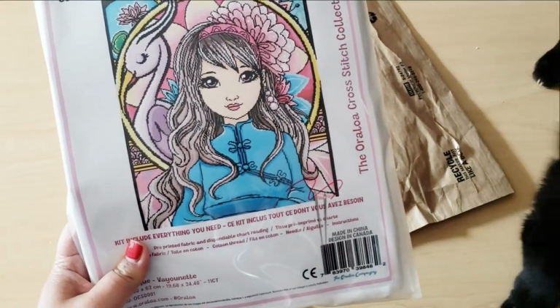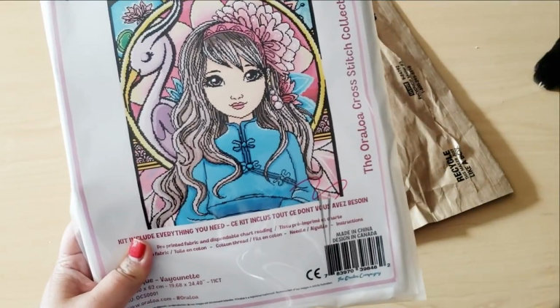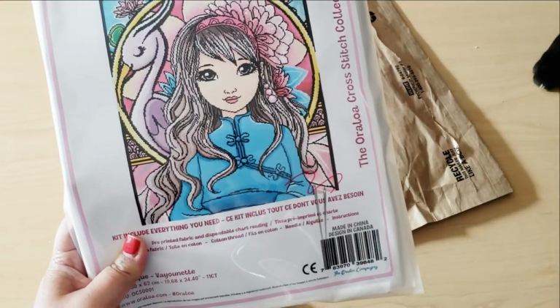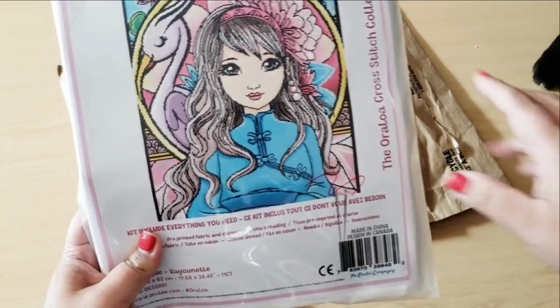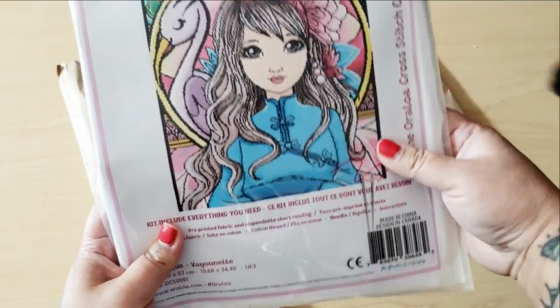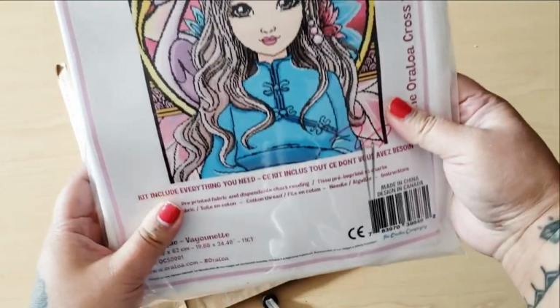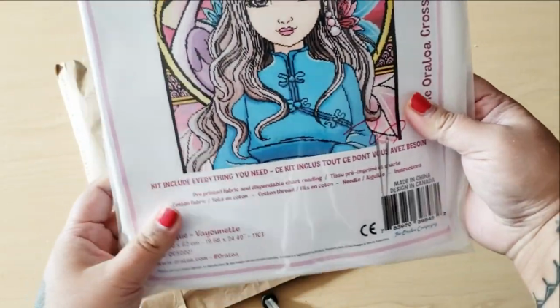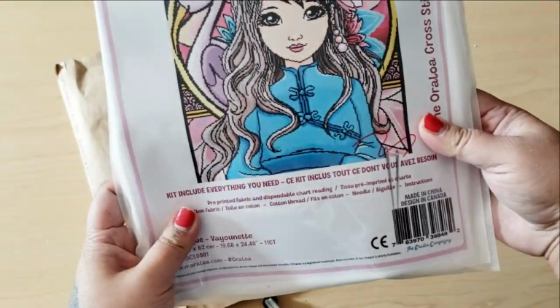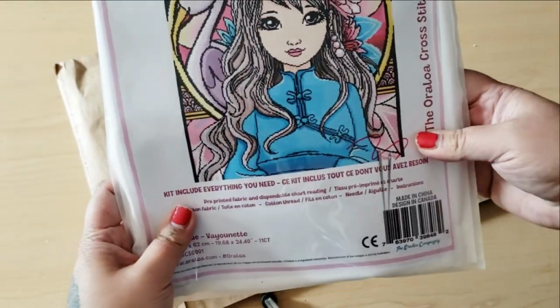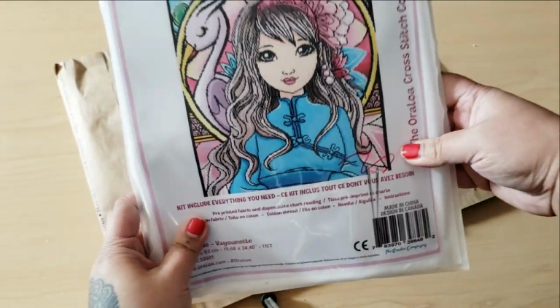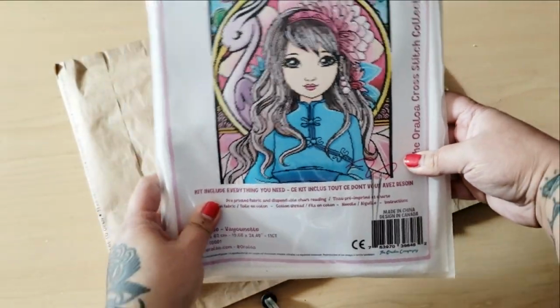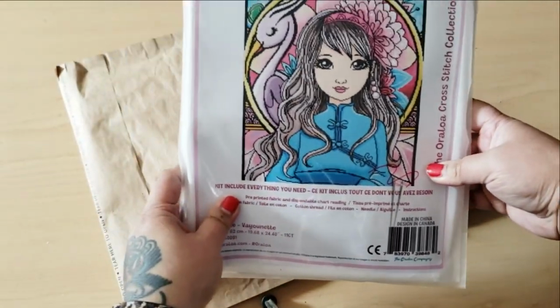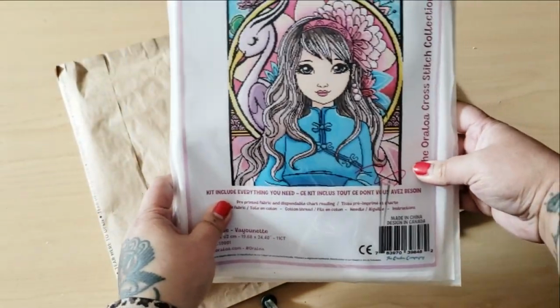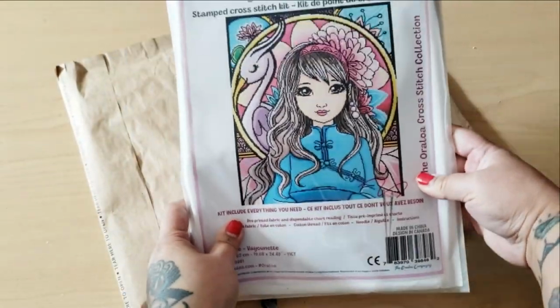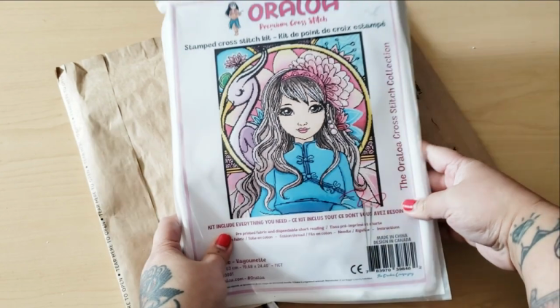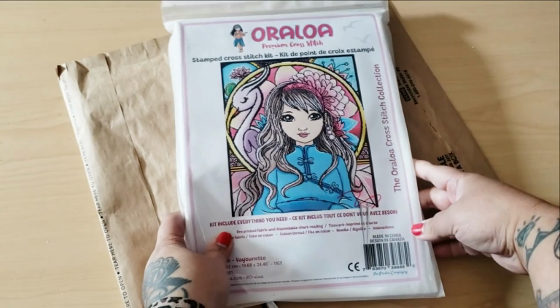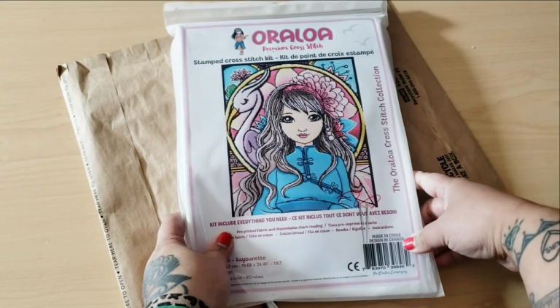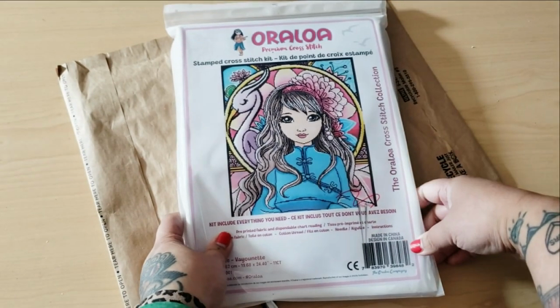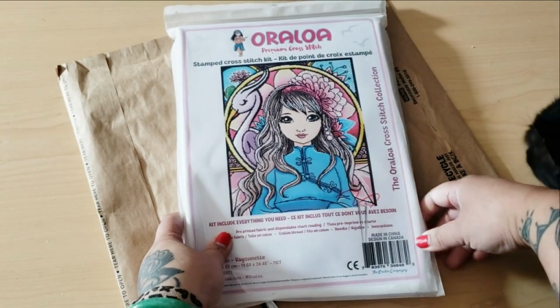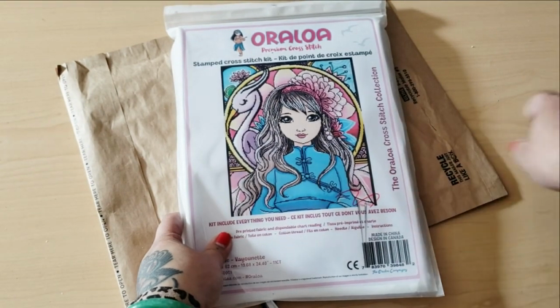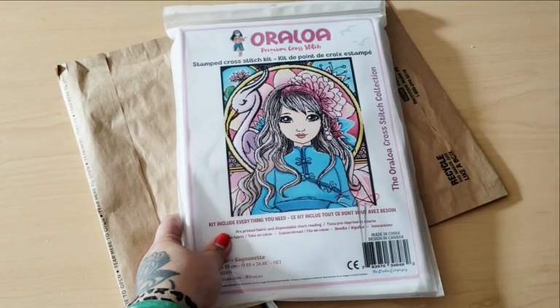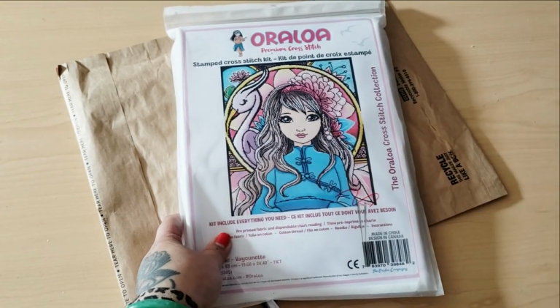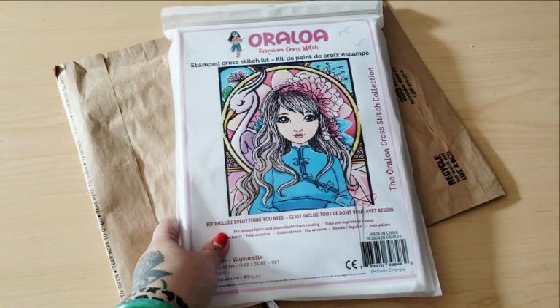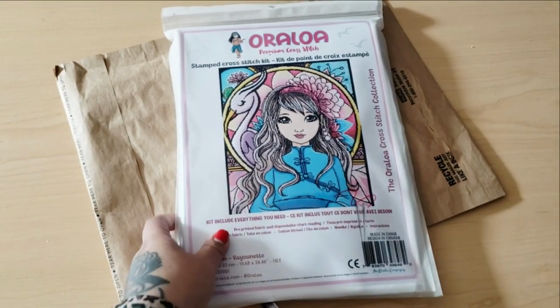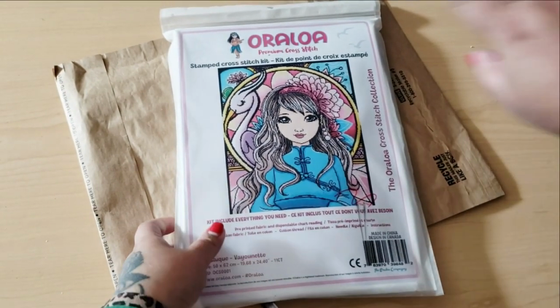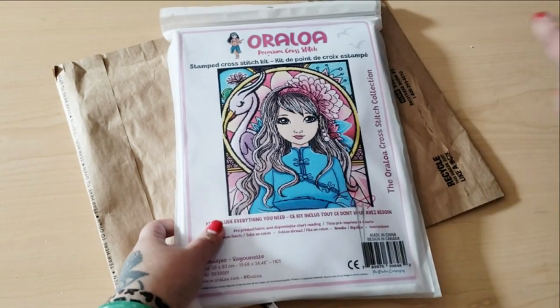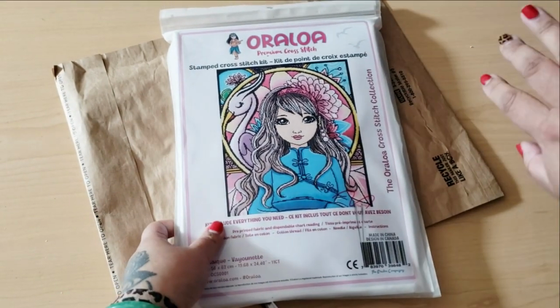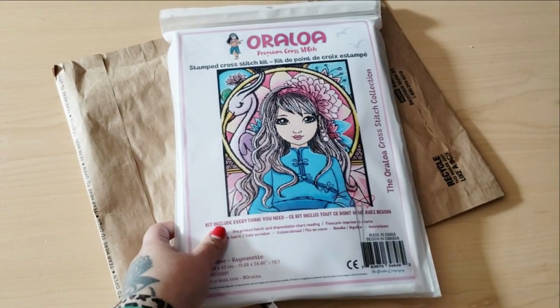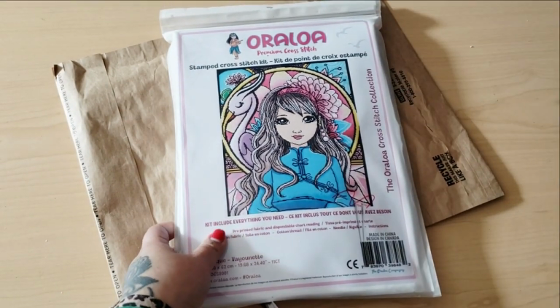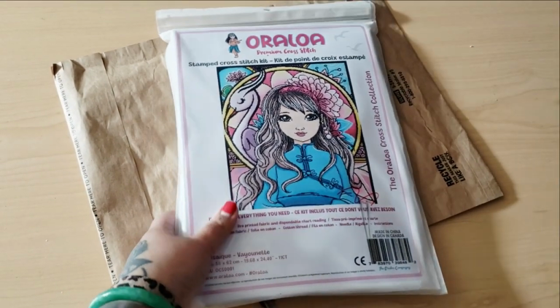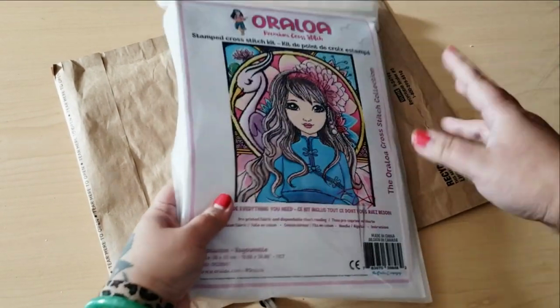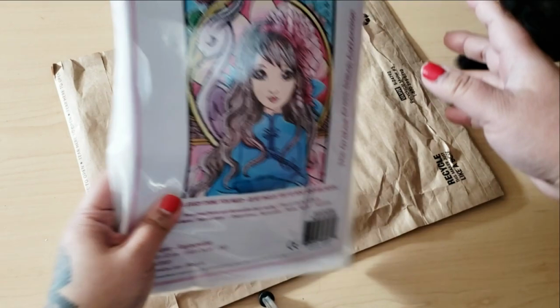If you want to check out their cross-stitch kits, it's available at Oraloa.com. If you use code BEVB15, you can save 15% off your purchase. I do get a little kickback, but I would appreciate it if you used my code, because then it's like Beverly has some clout. Okay cat, you need to stay away.